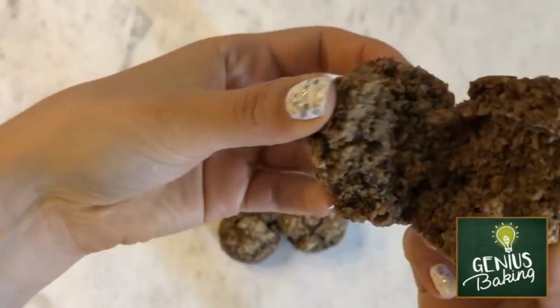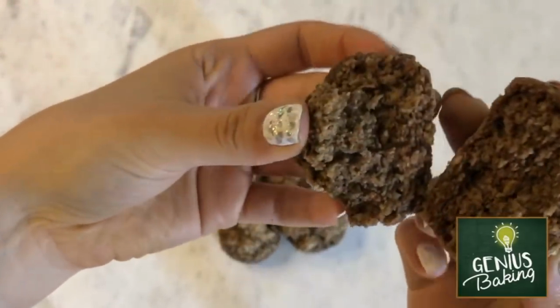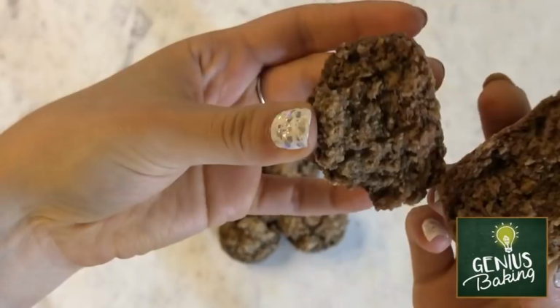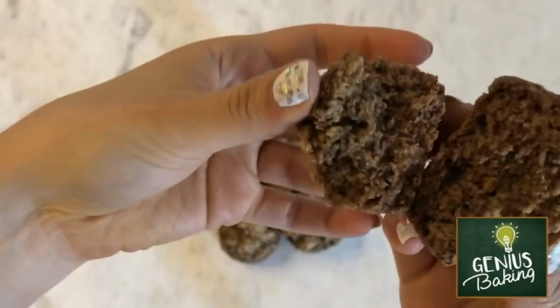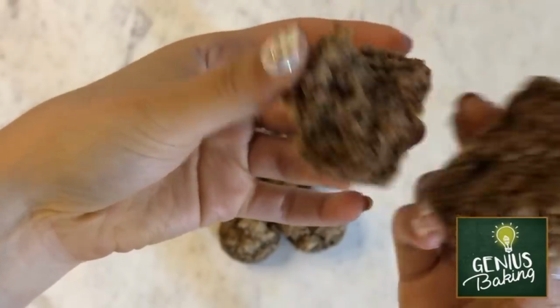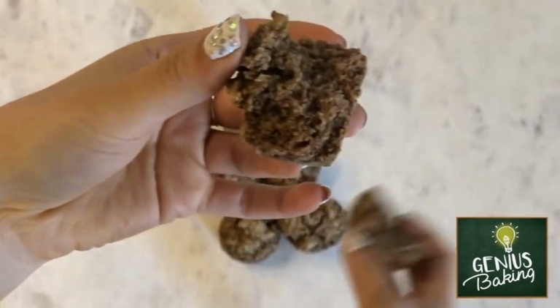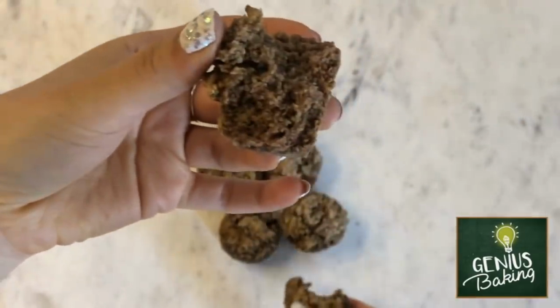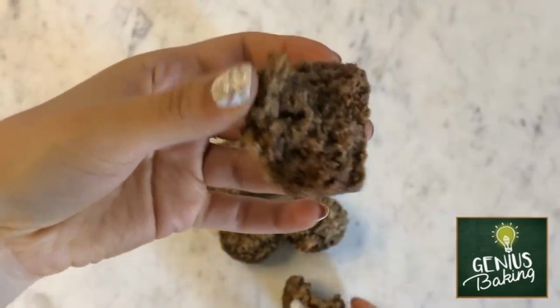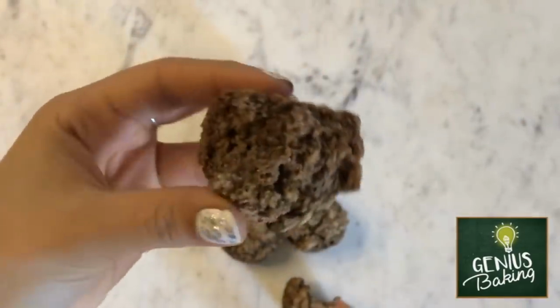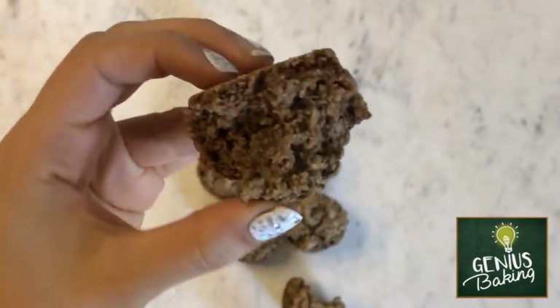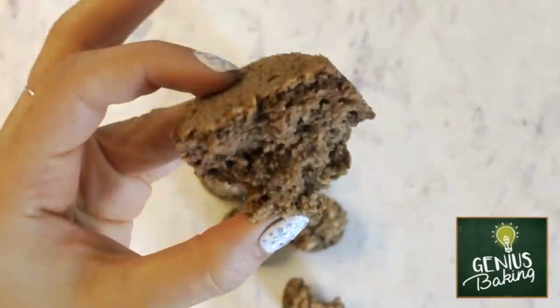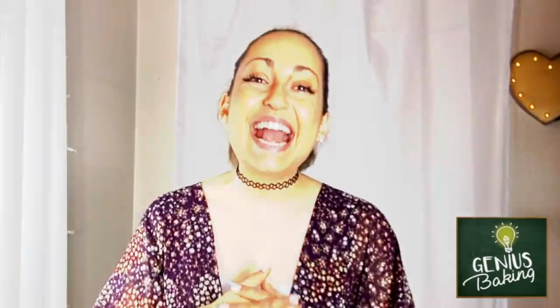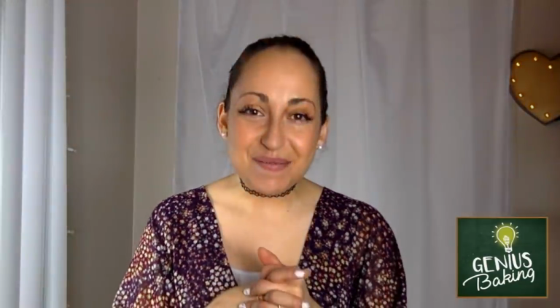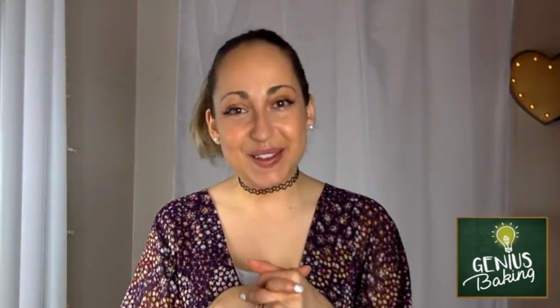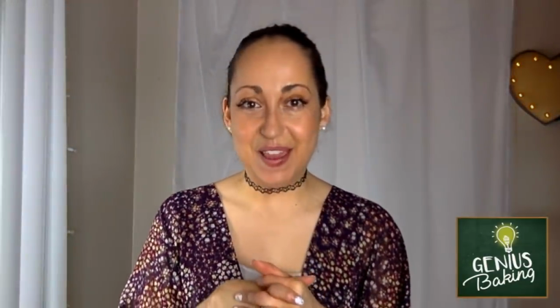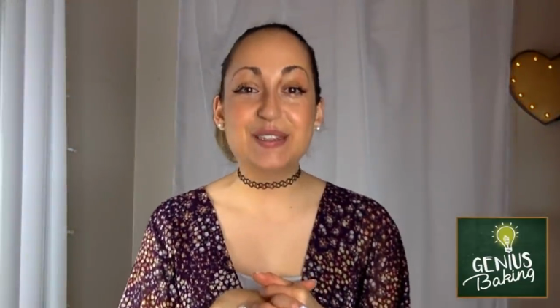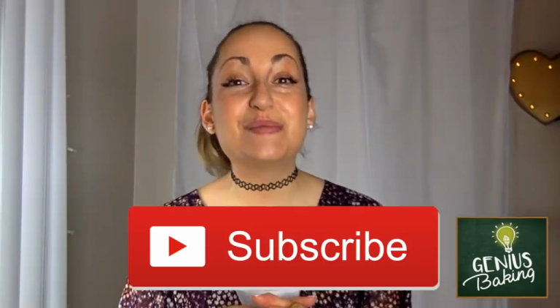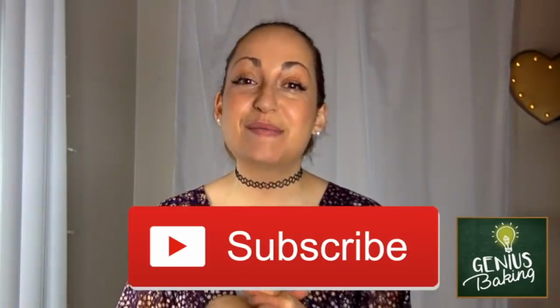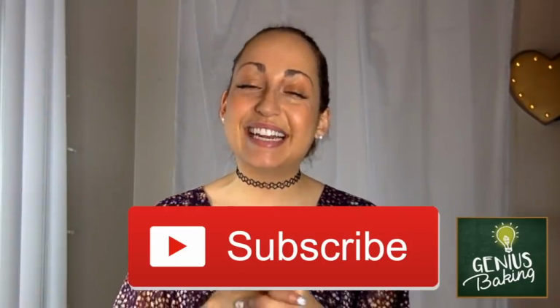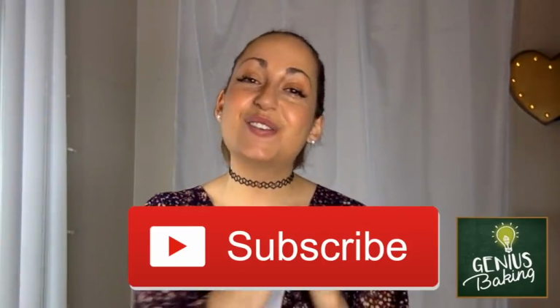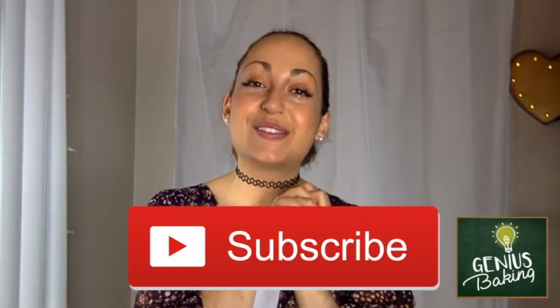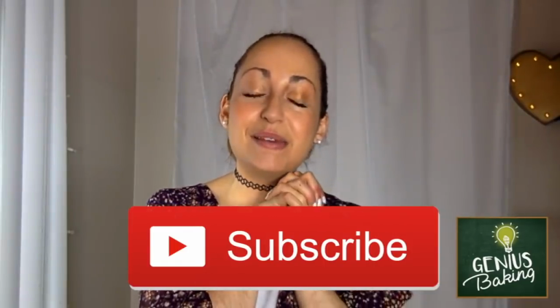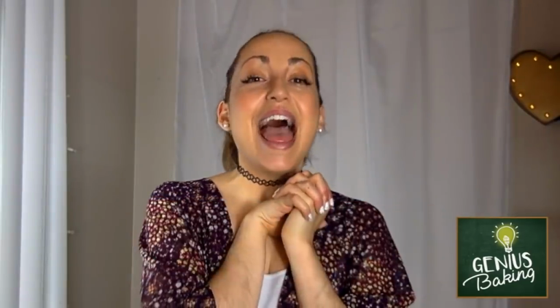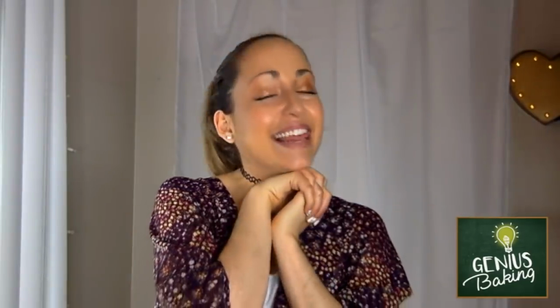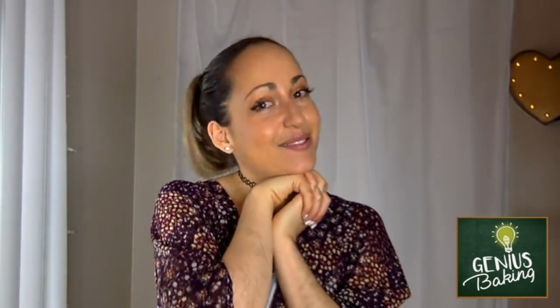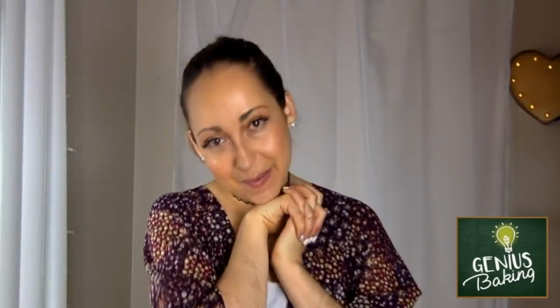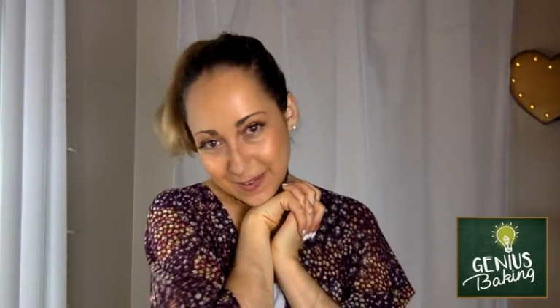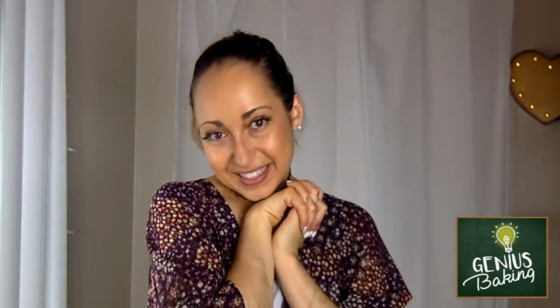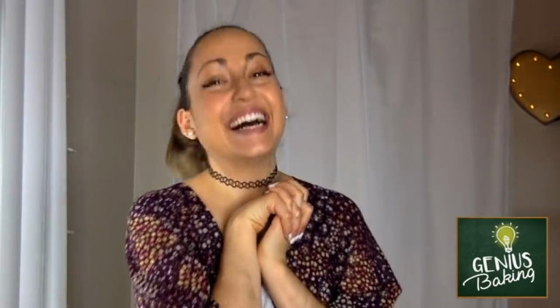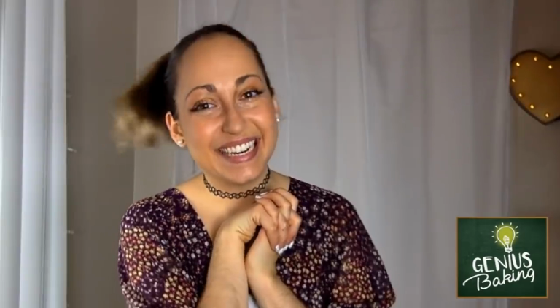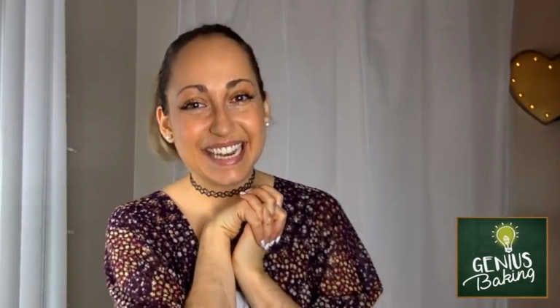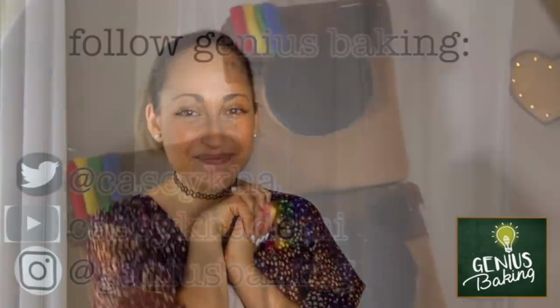Made with white beans and totally paleo. That's all I have for you guys today. I hope you enjoyed this video. Be sure to subscribe to my channel if you enjoyed this recipe, and thank you so much for watching. I'll see you guys next time. Bye.